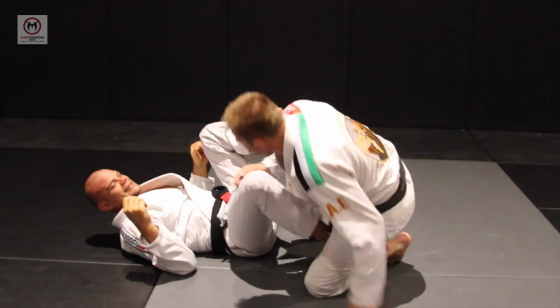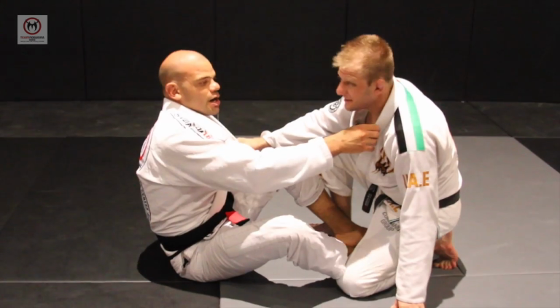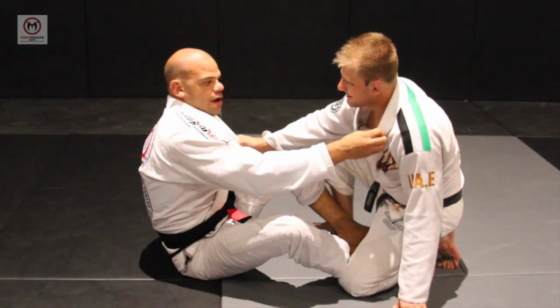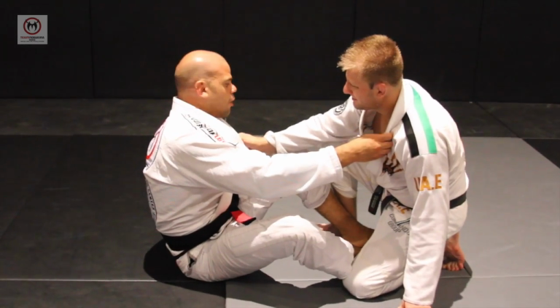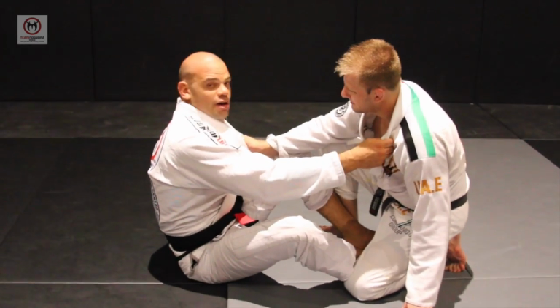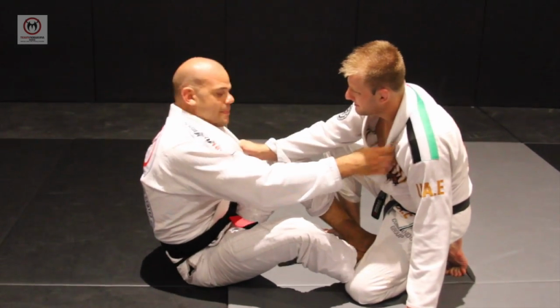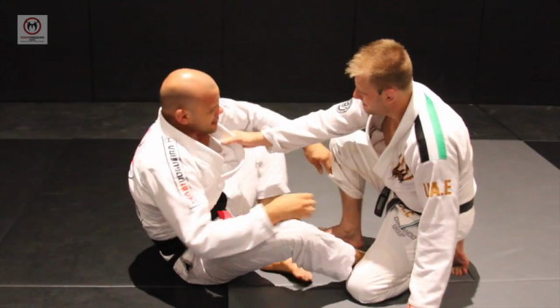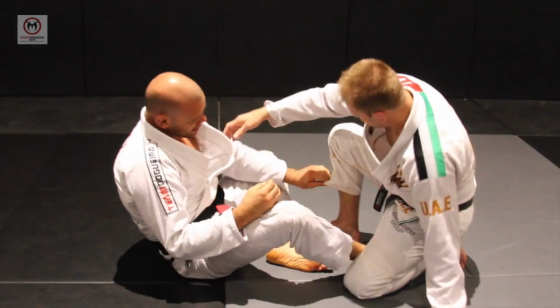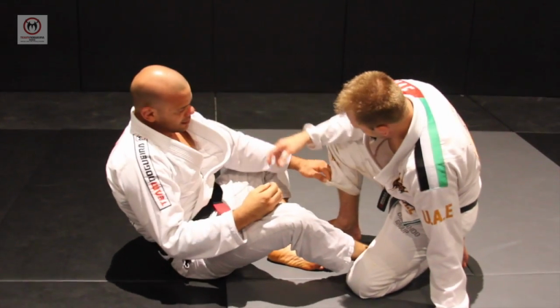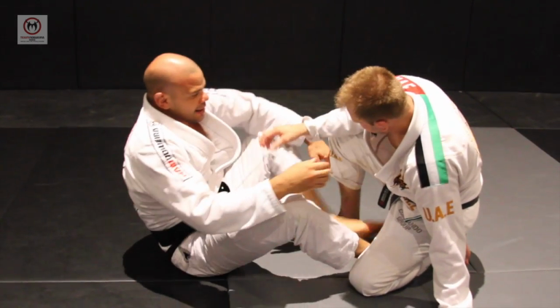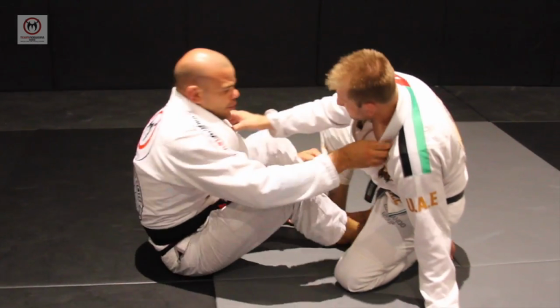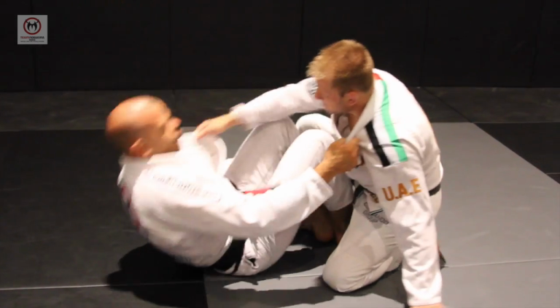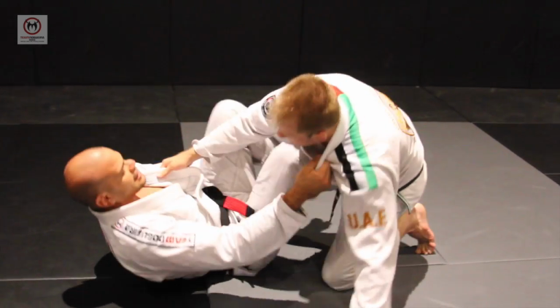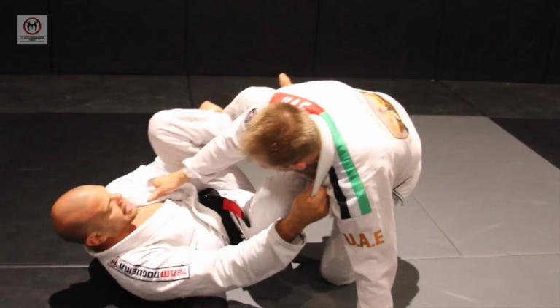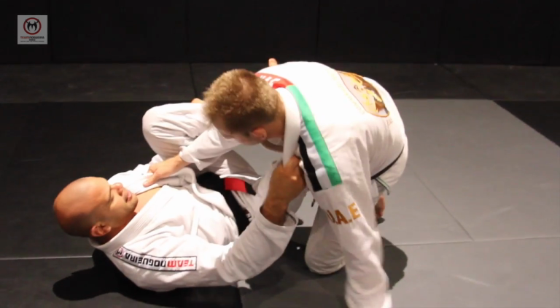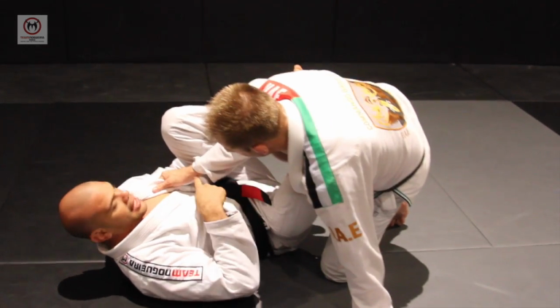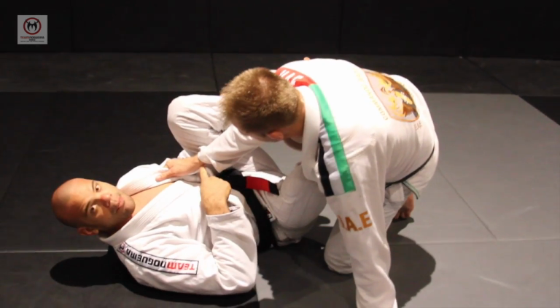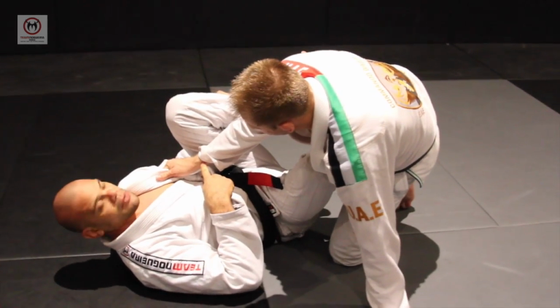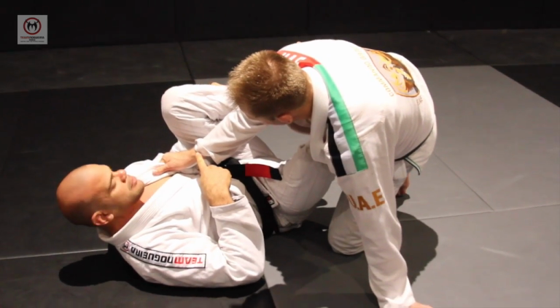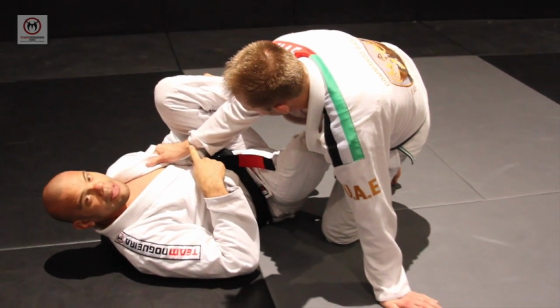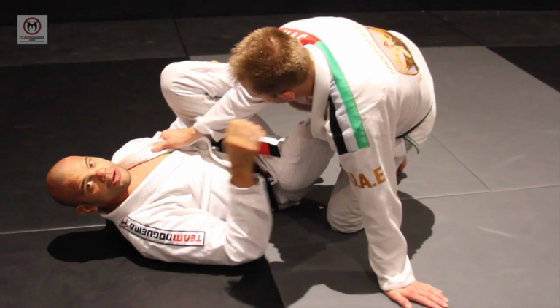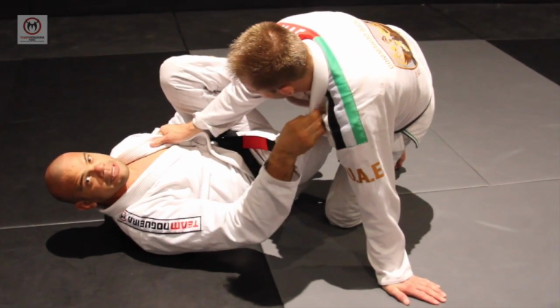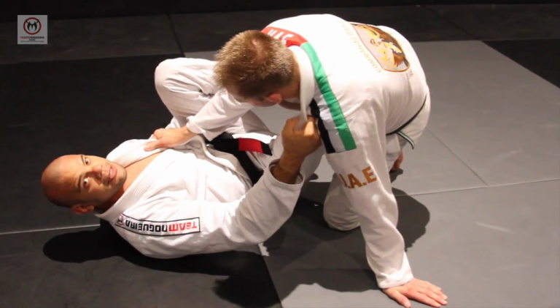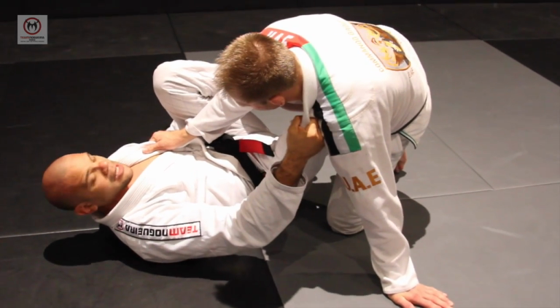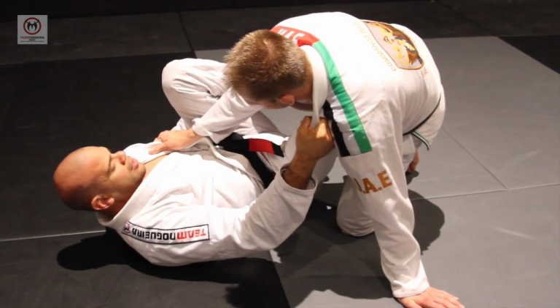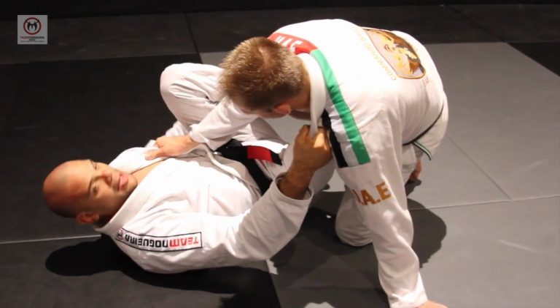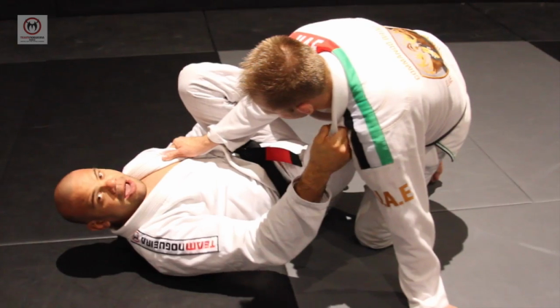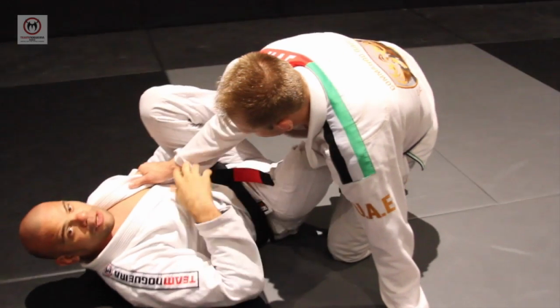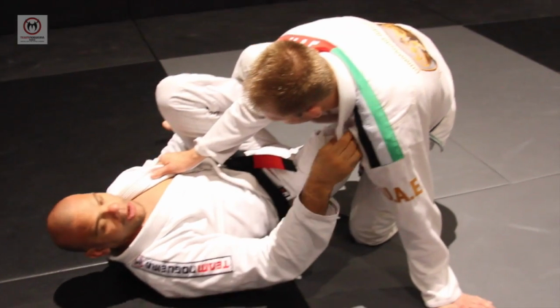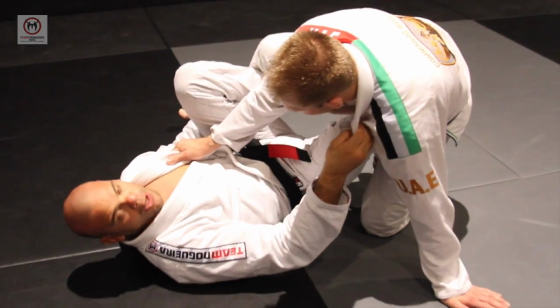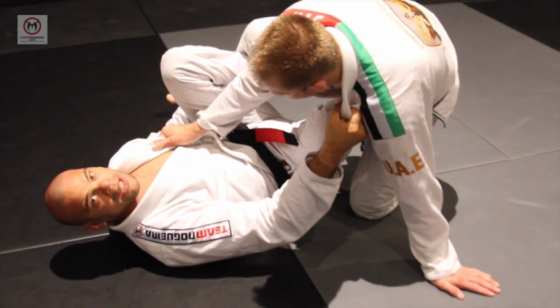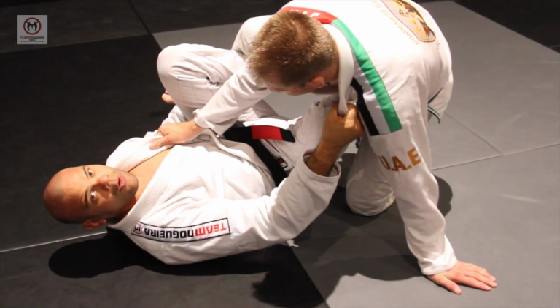You can start by grabbing the collar and grab the pants and go both hooks up to the side. Most of the times you hold my collar to keep his balance. If you don't have the hand on my collar, he'll probably put the hand on the floor.